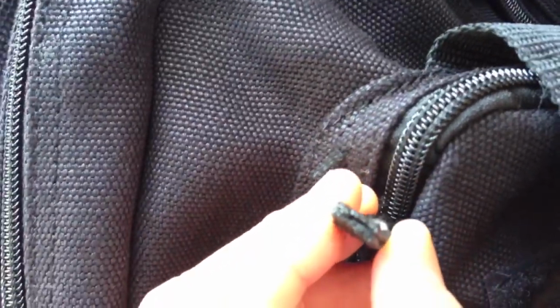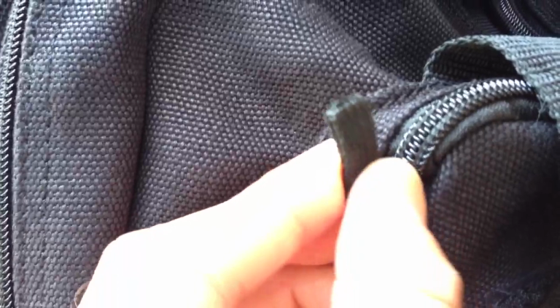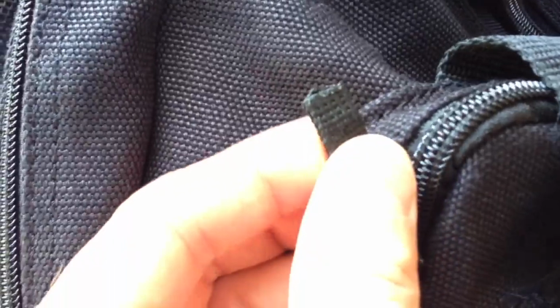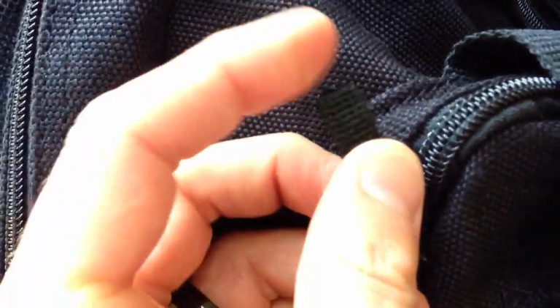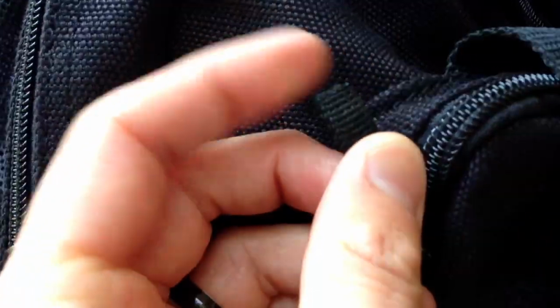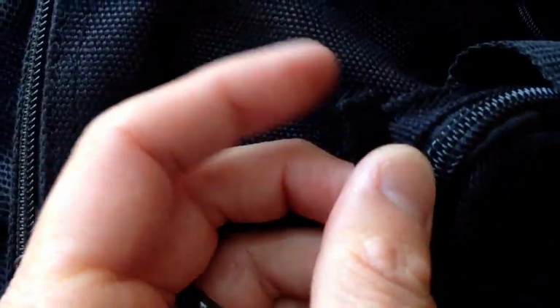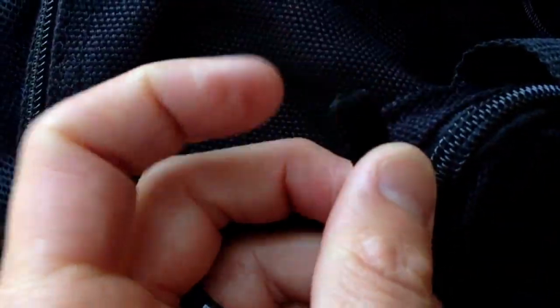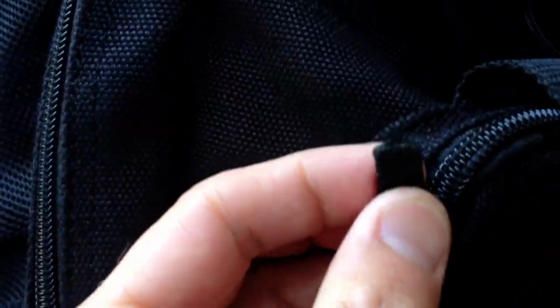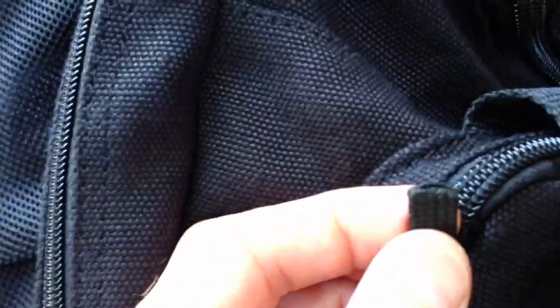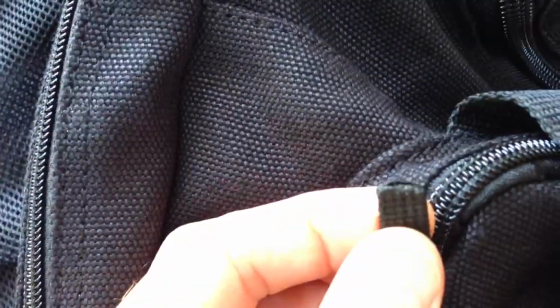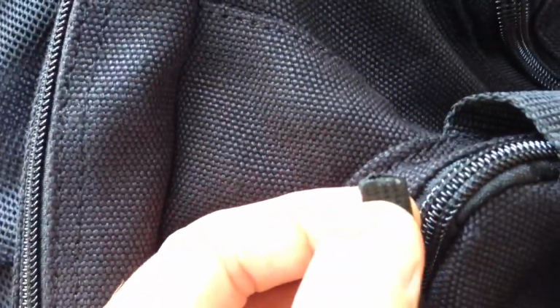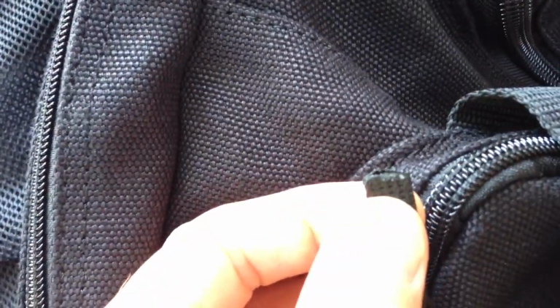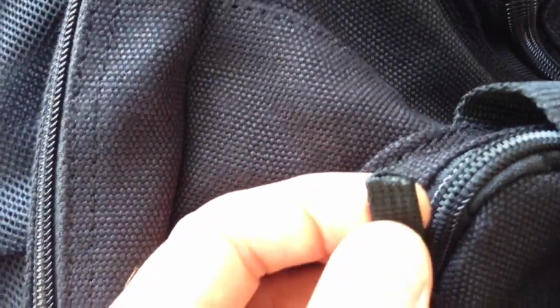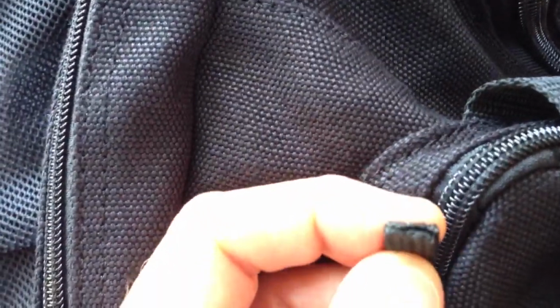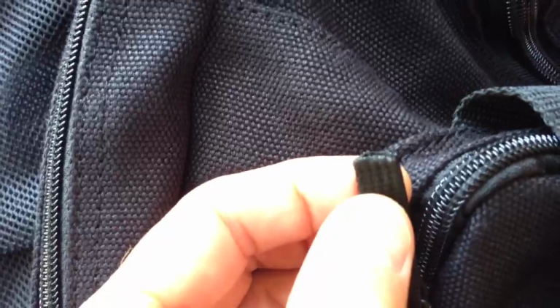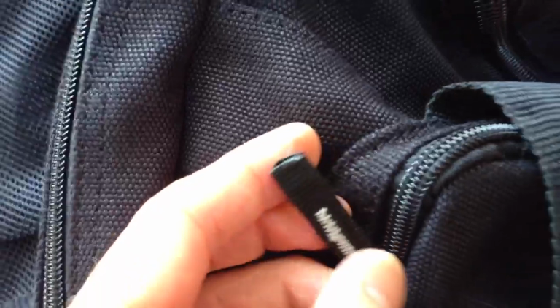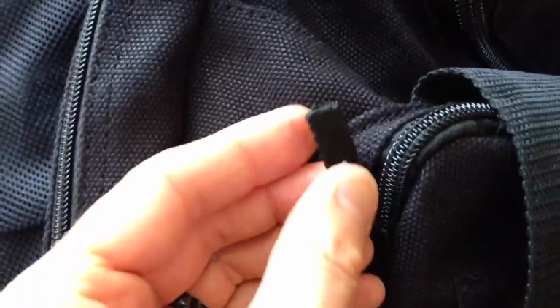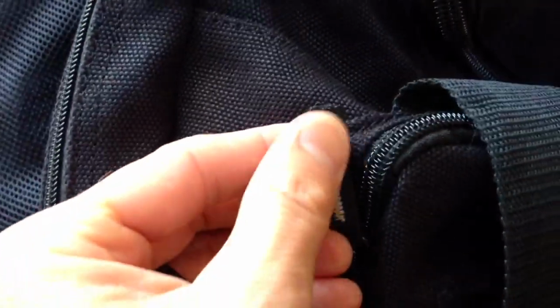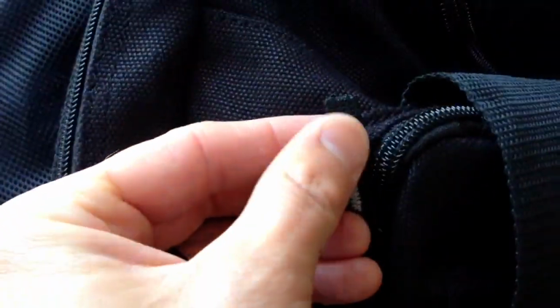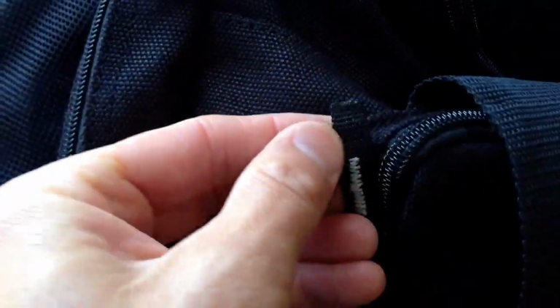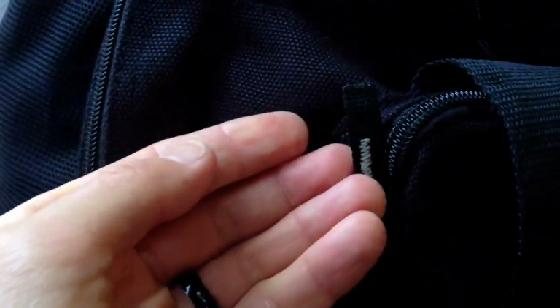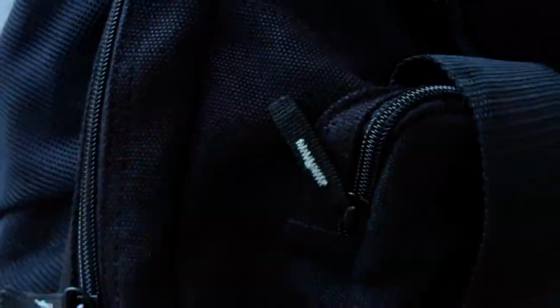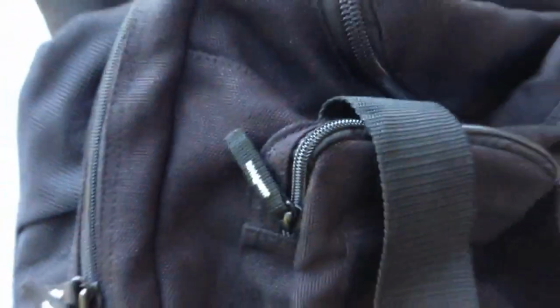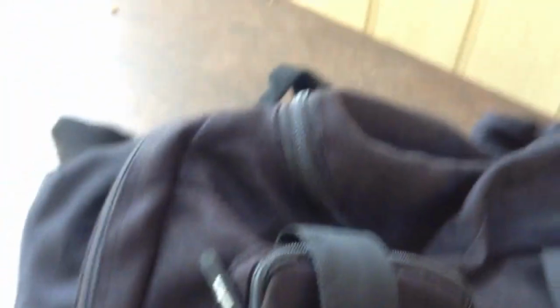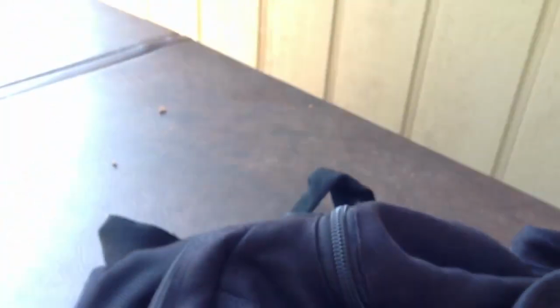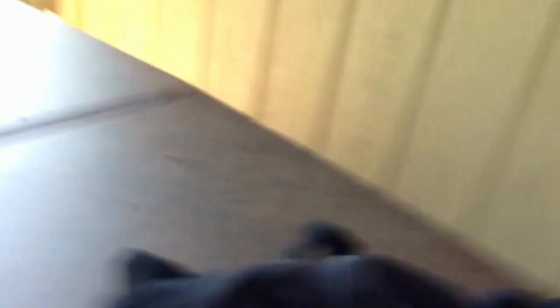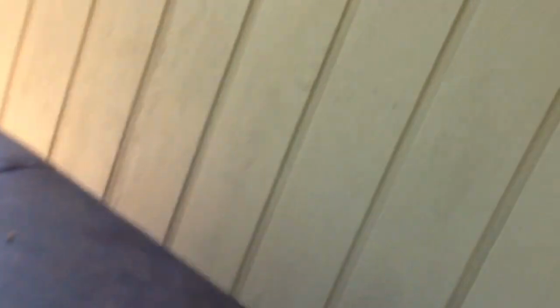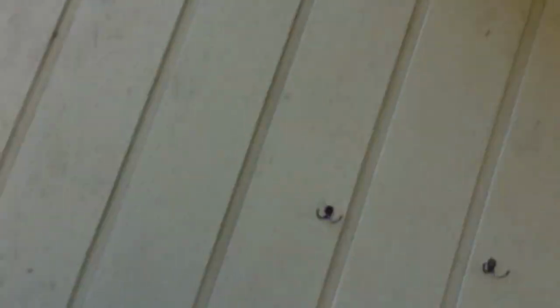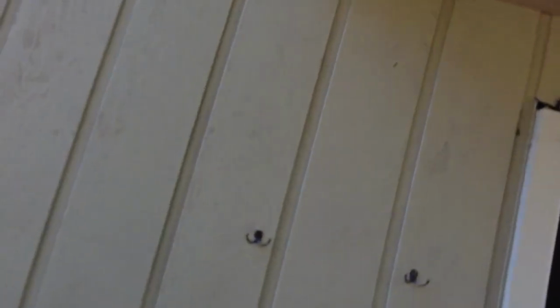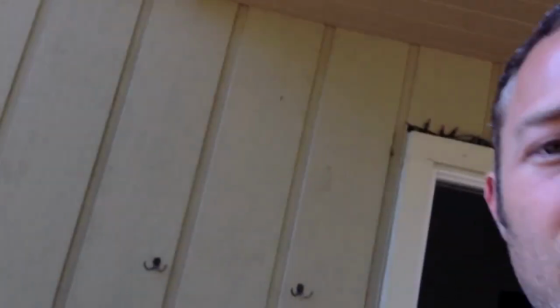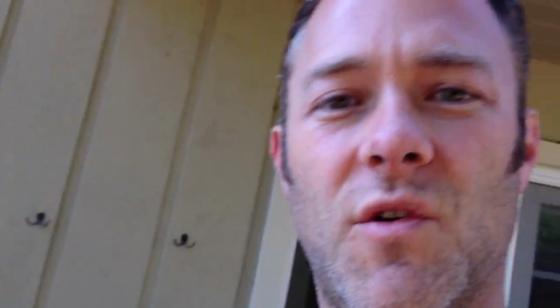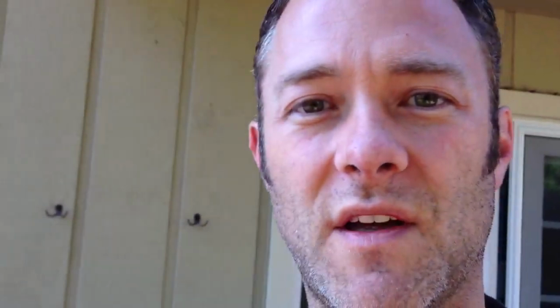See how it's kind of a heat sealed edge now? That should not come out again. If it starts to, just heat seal it a little bit more. It basically just melts into itself and then it heat seals up. So that's all you really have to do, and there's your quick fix.